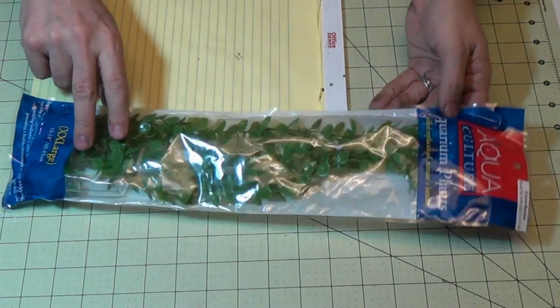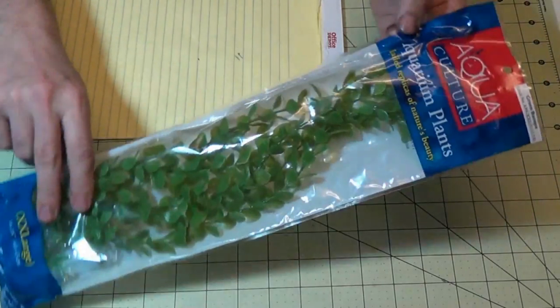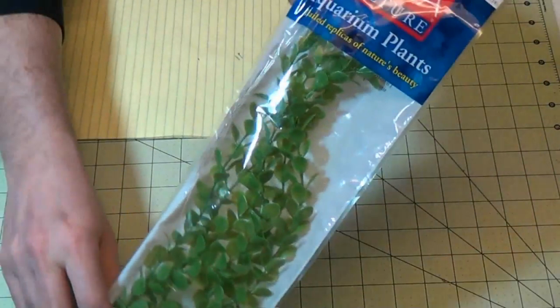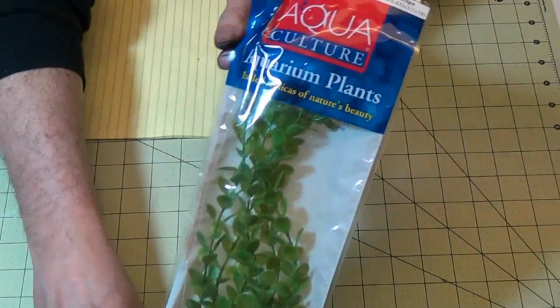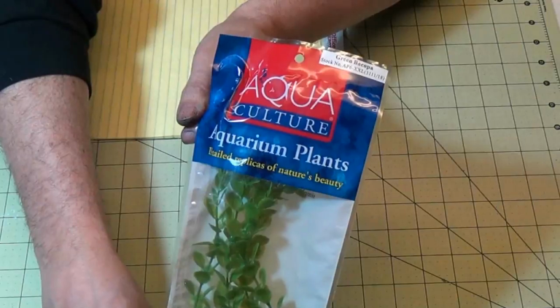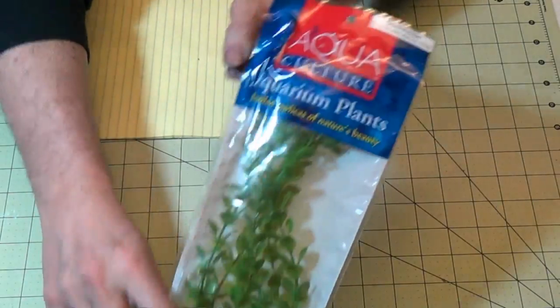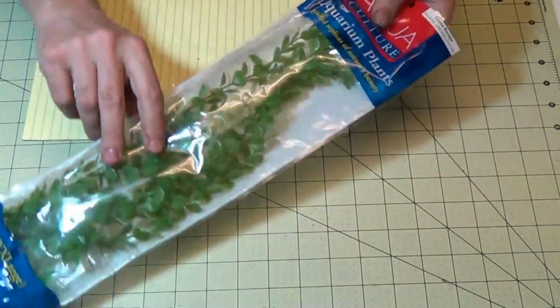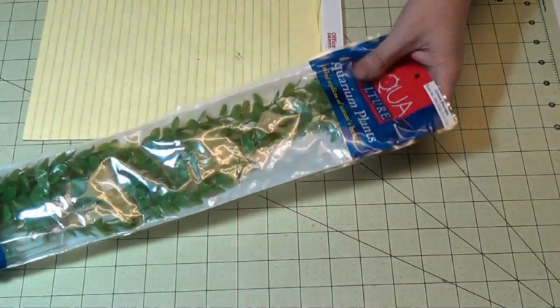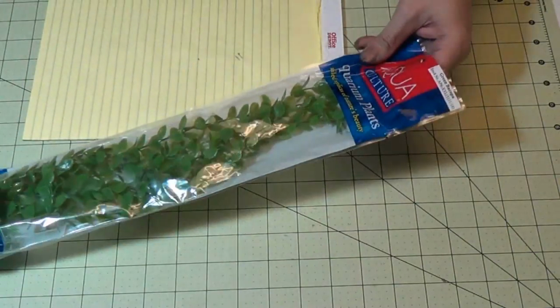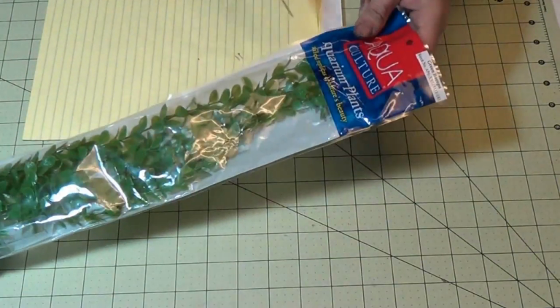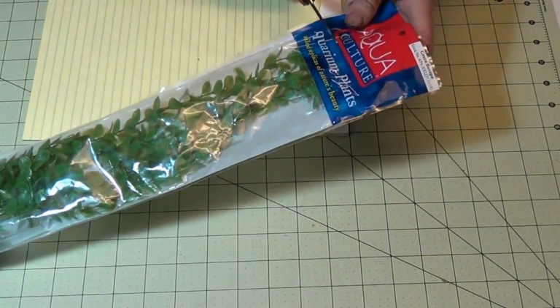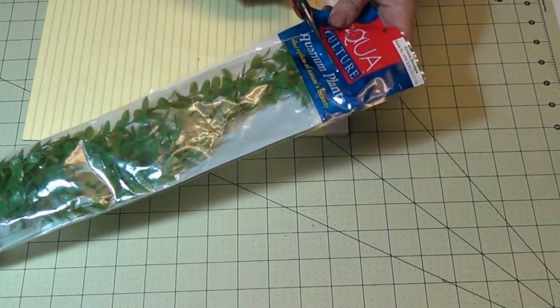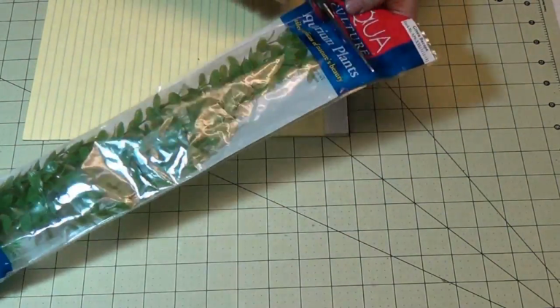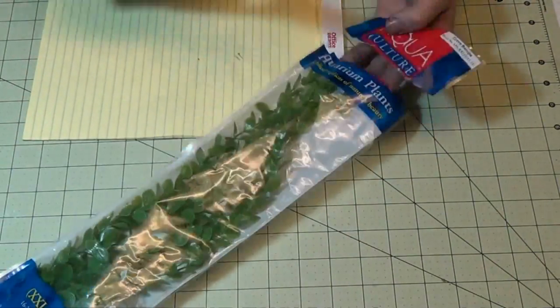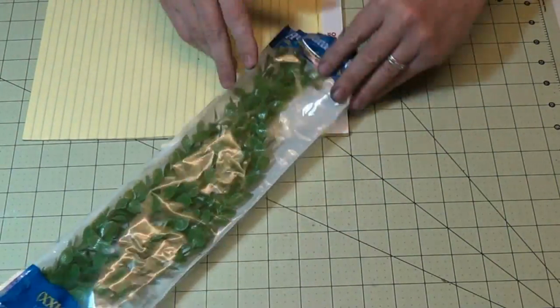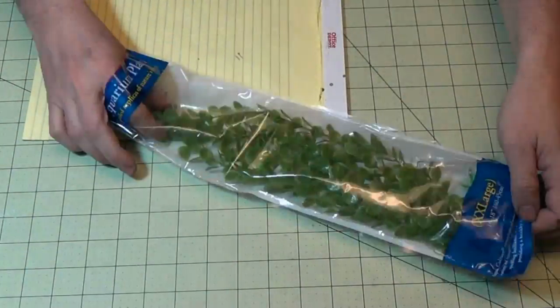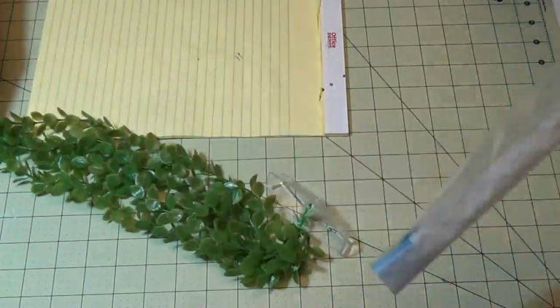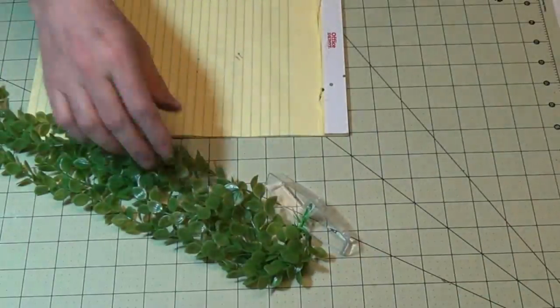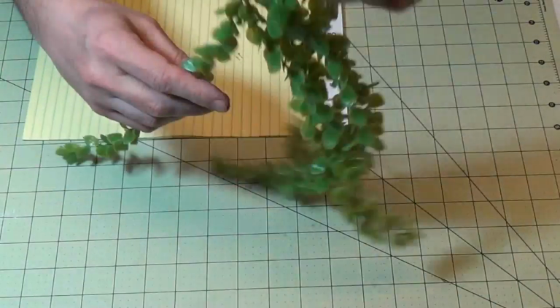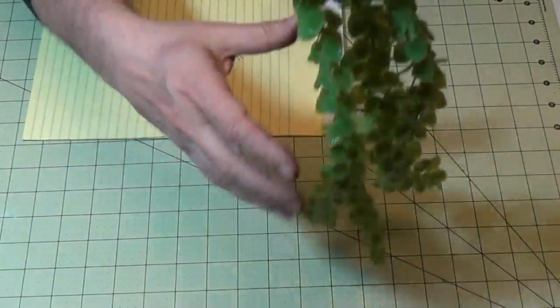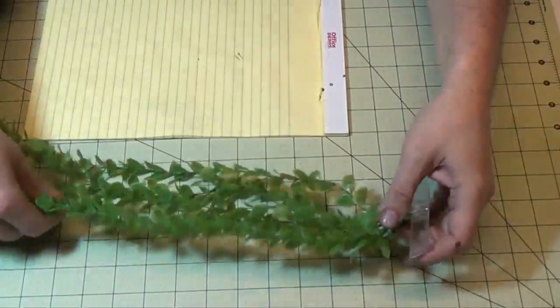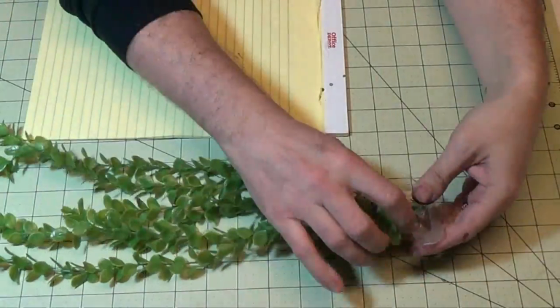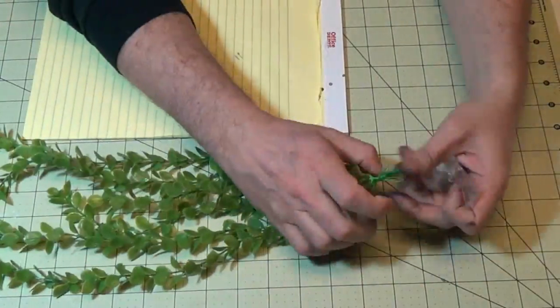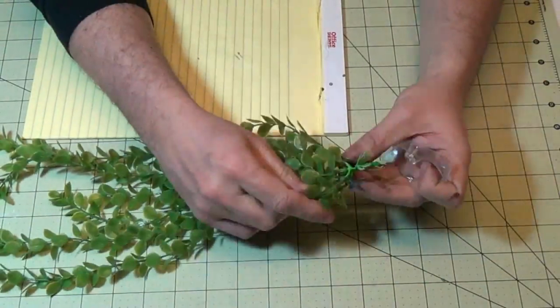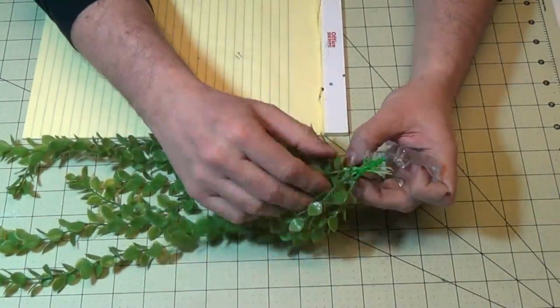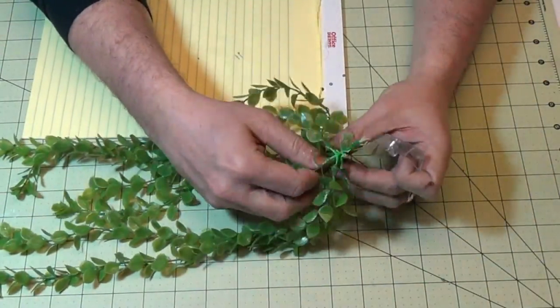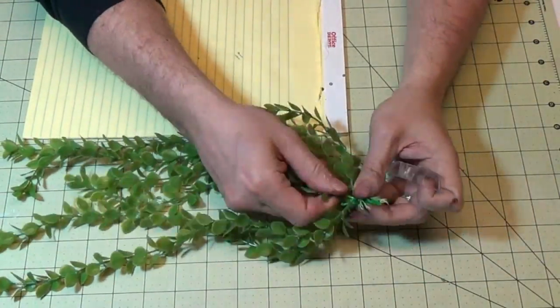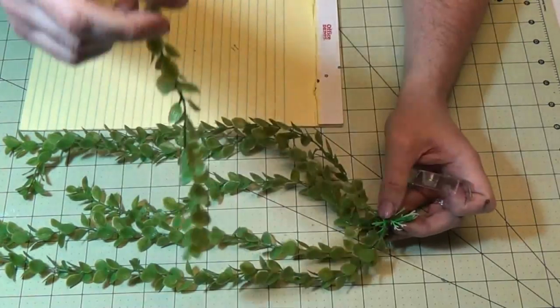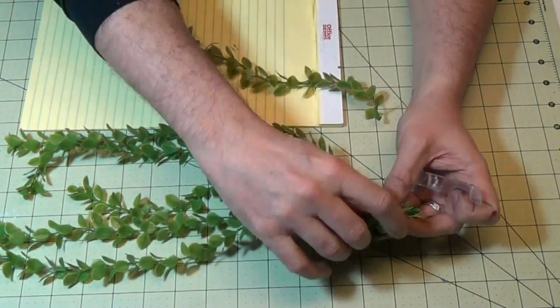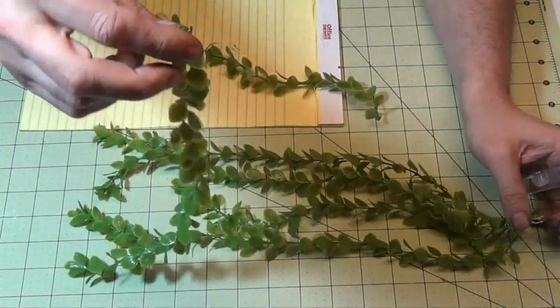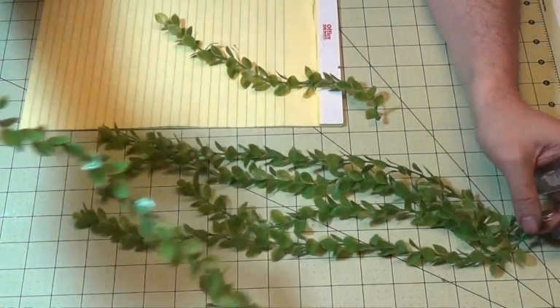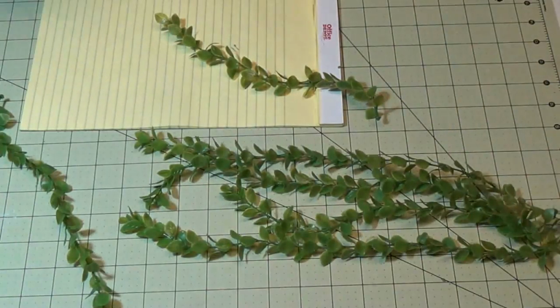Hey guys, to start today's project we're going to use these aquarium plants and I really like the length on these. I'll just remove them from the package — they're attached to this base but that just pops off easily. So they're all ready to go, just pop all those off.